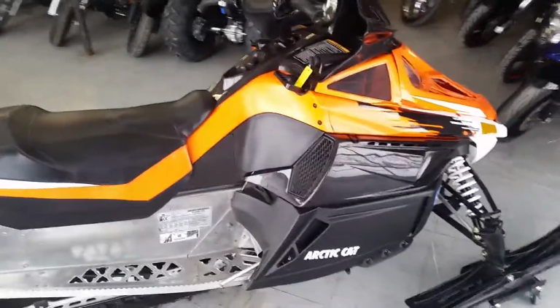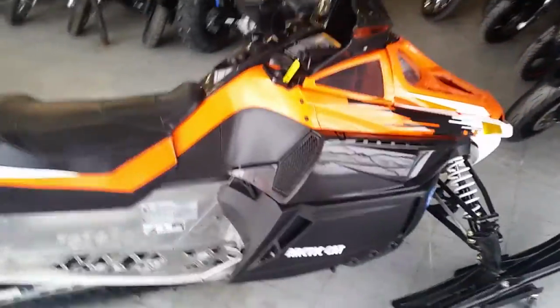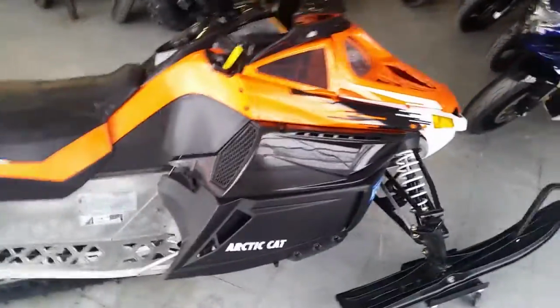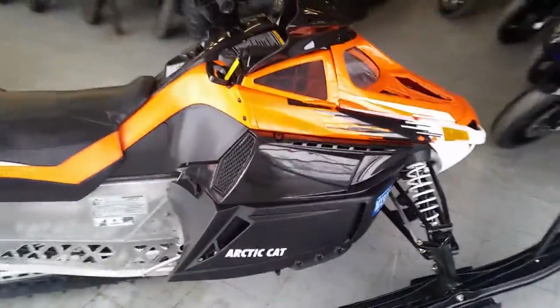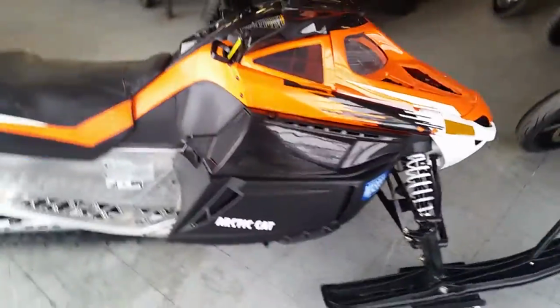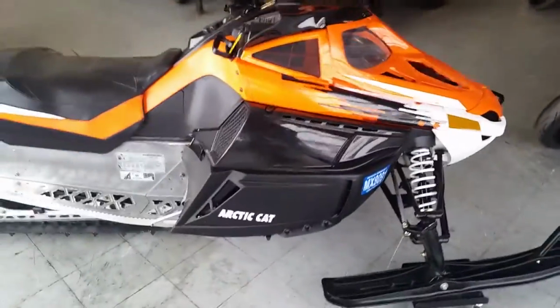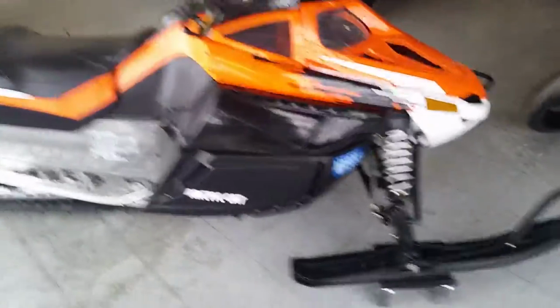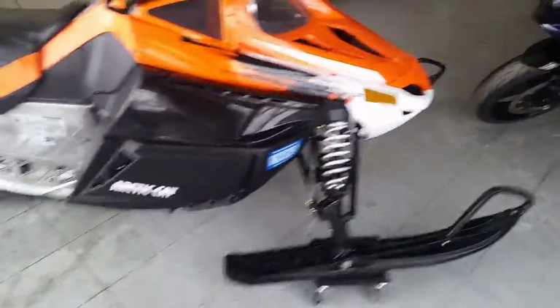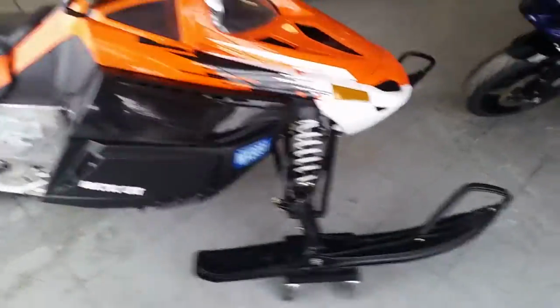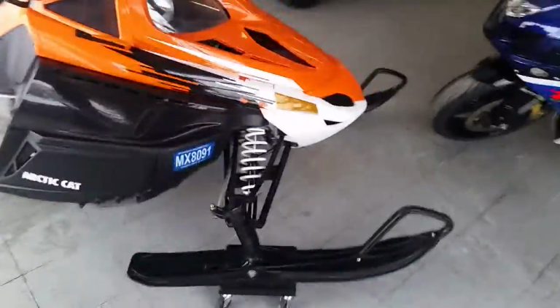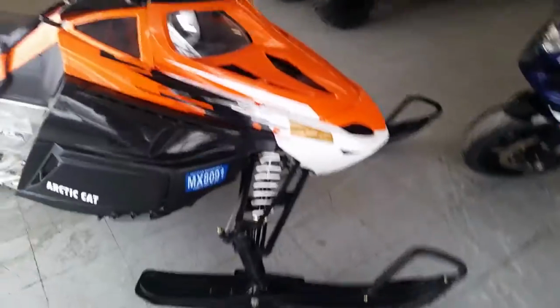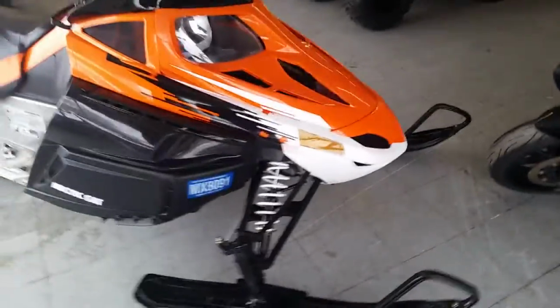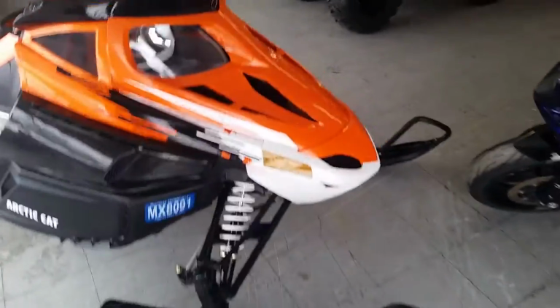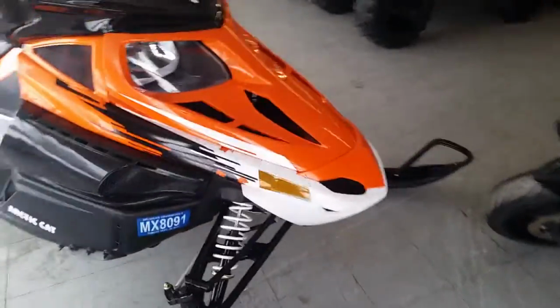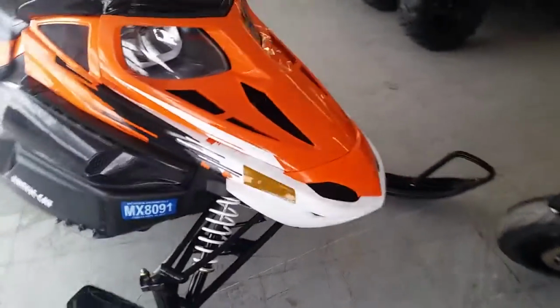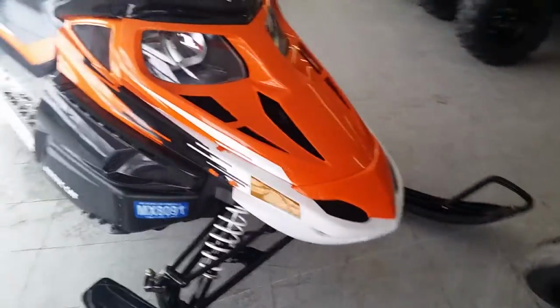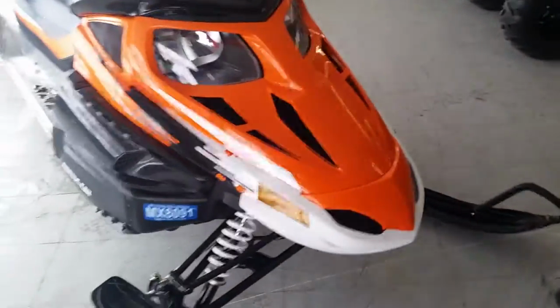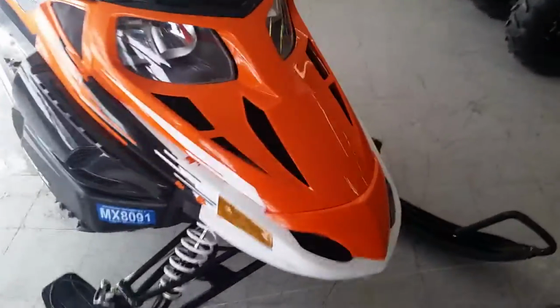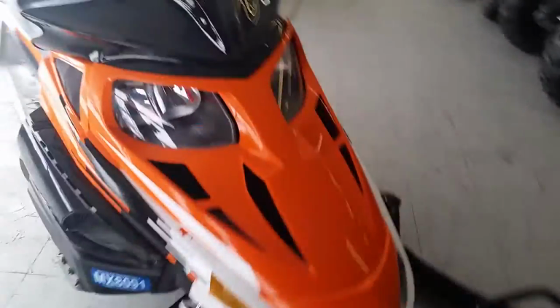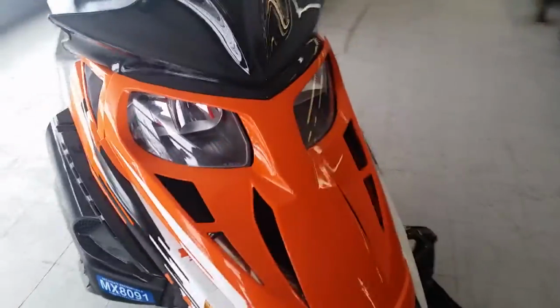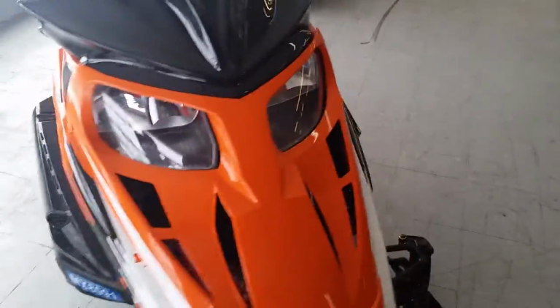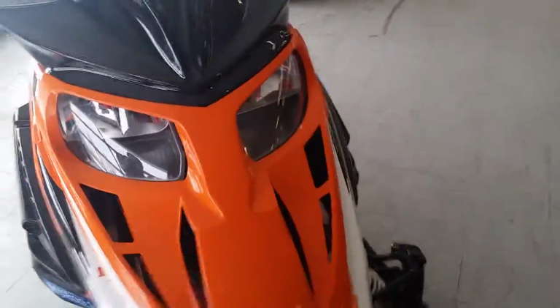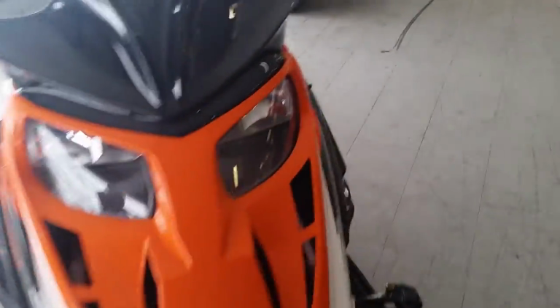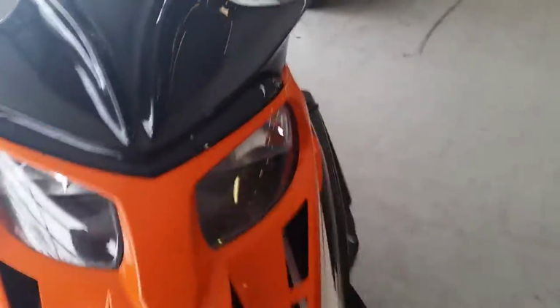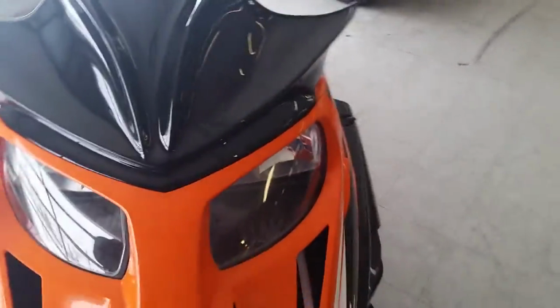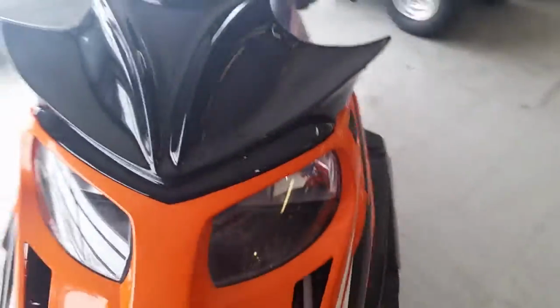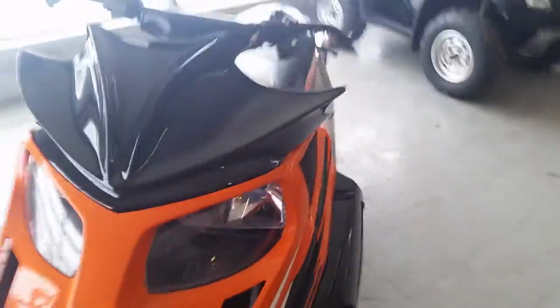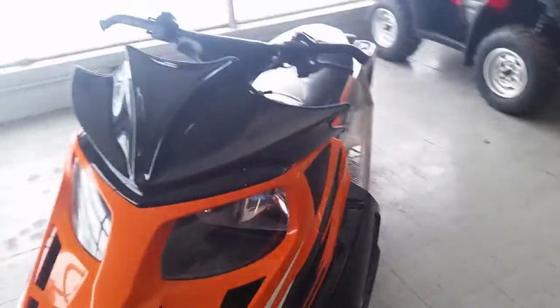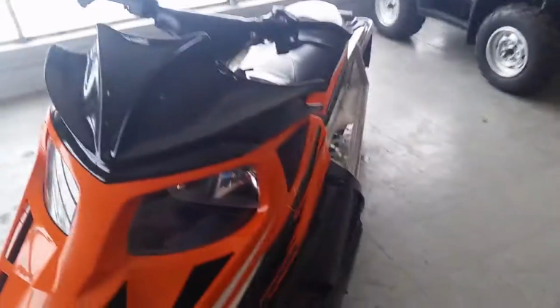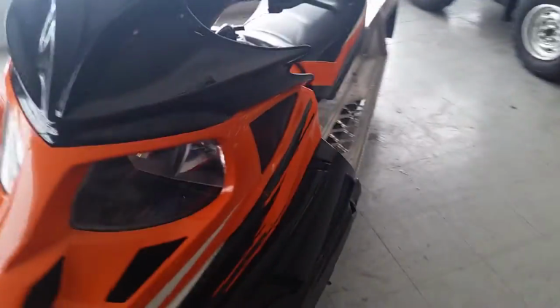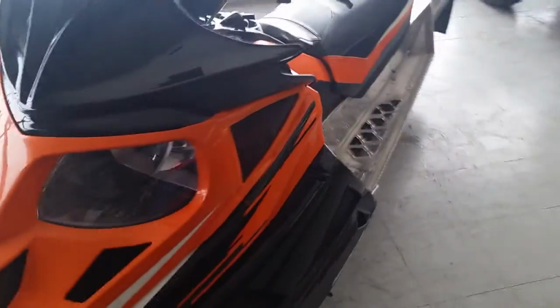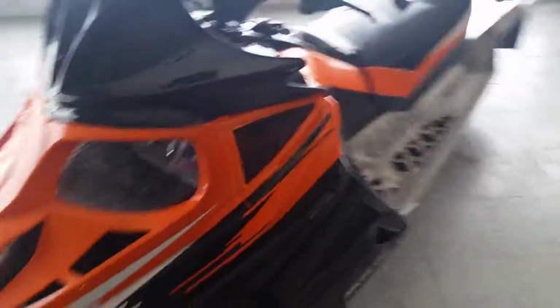As you can see from the video, it's a sharp sled in great shape. It's got an electric start, reverse, plastic skis and more. We got this thing priced to move, $89 a month.